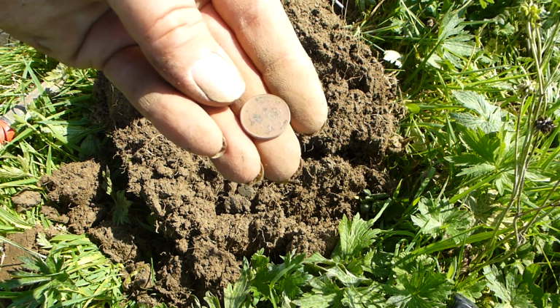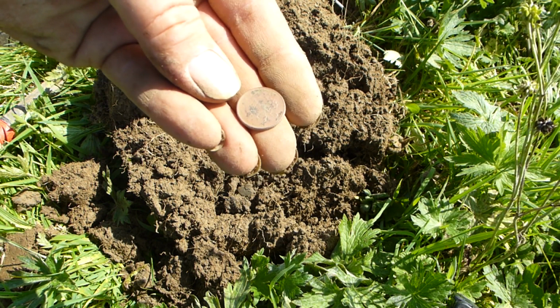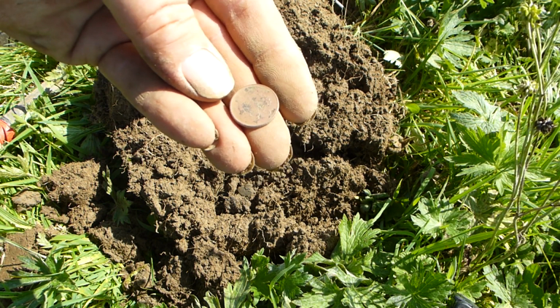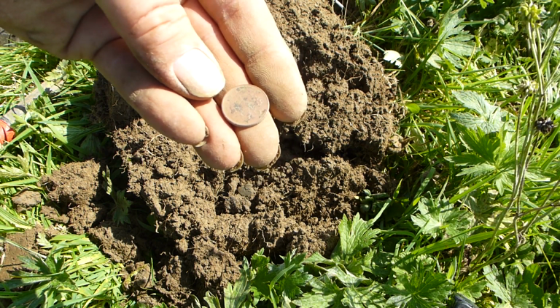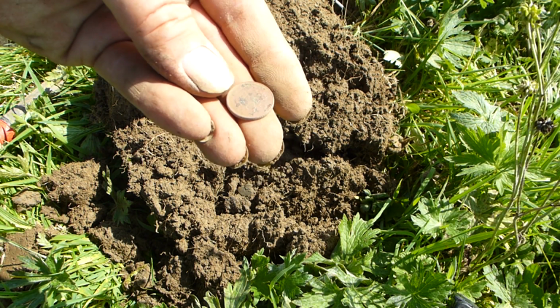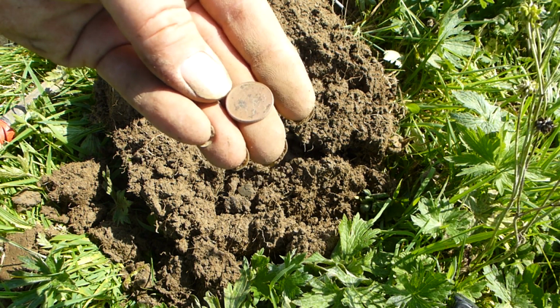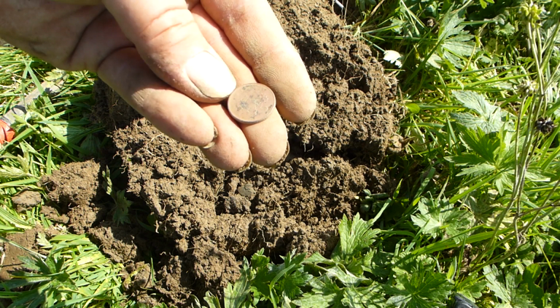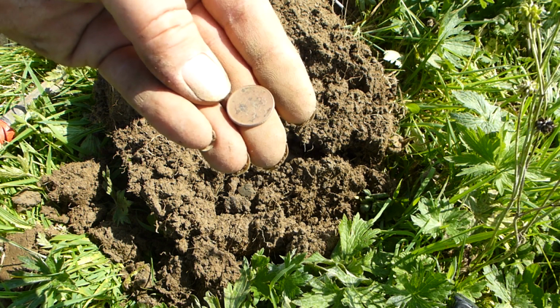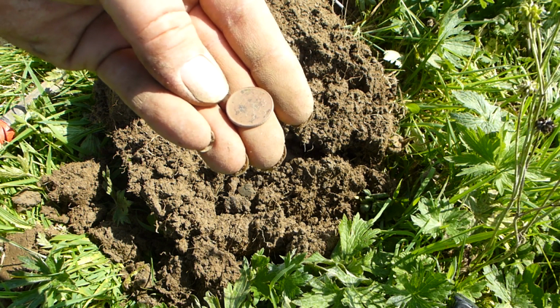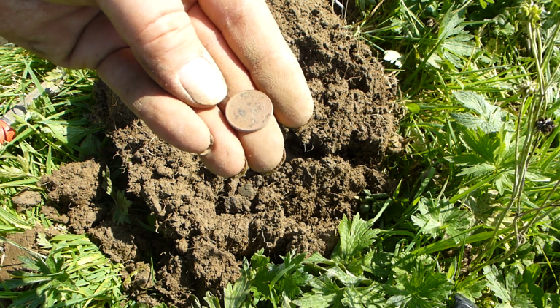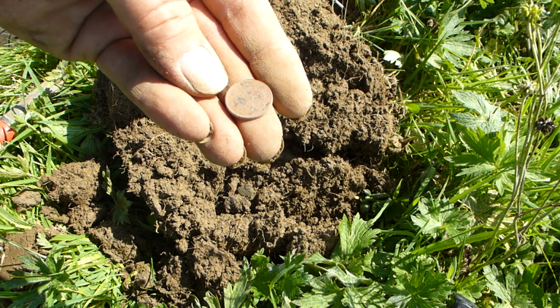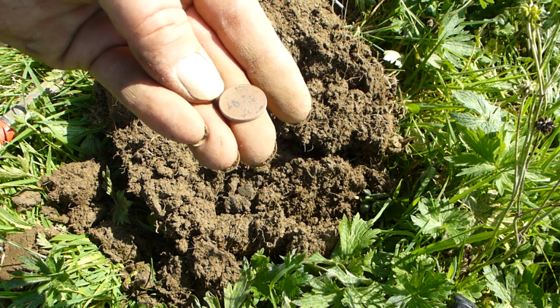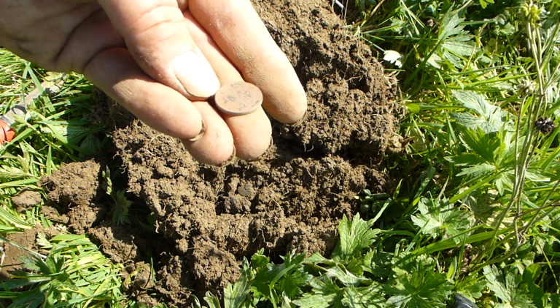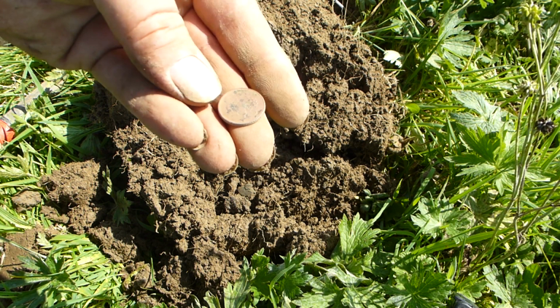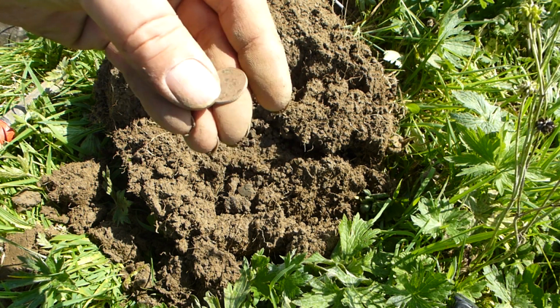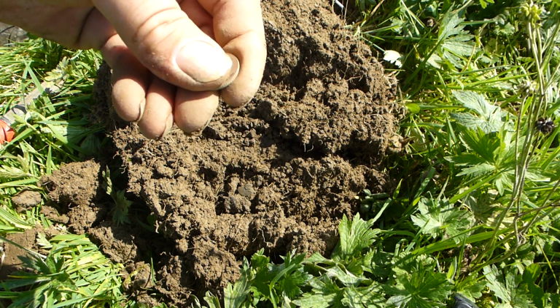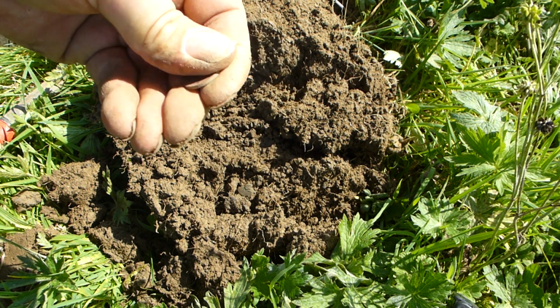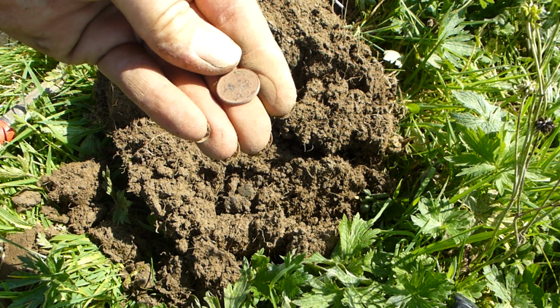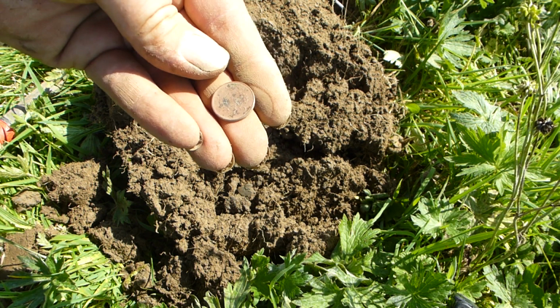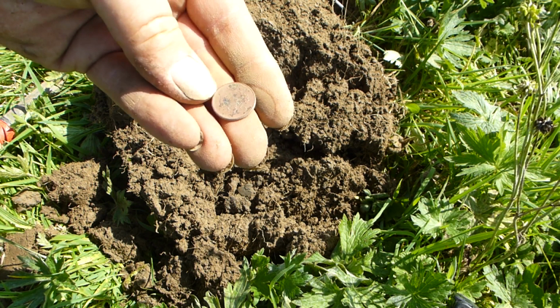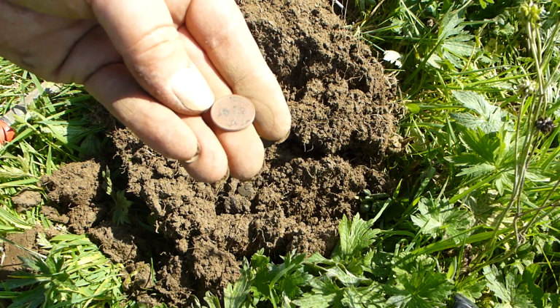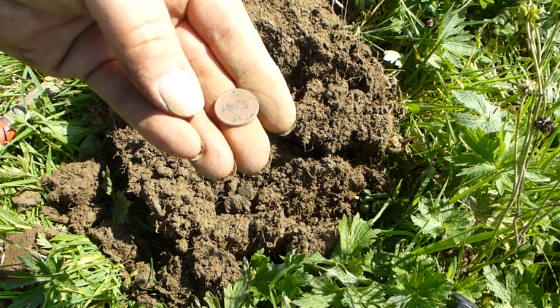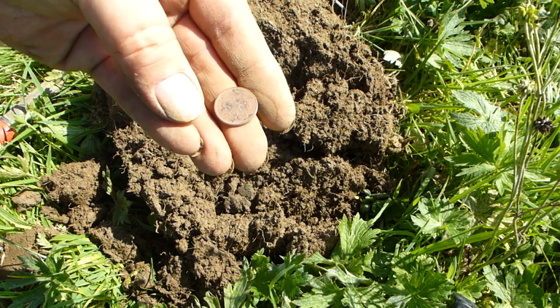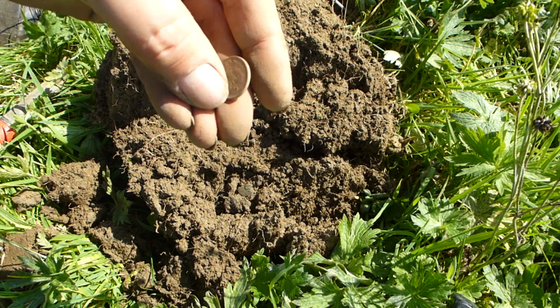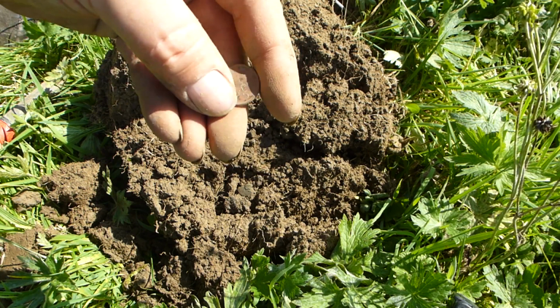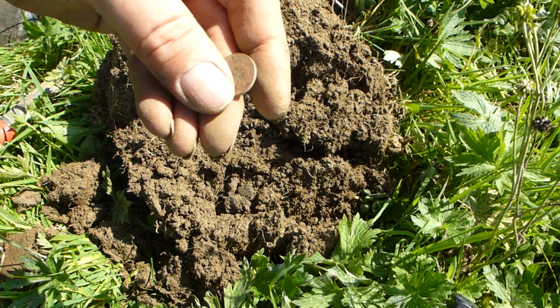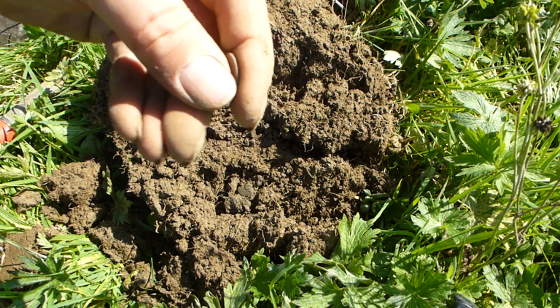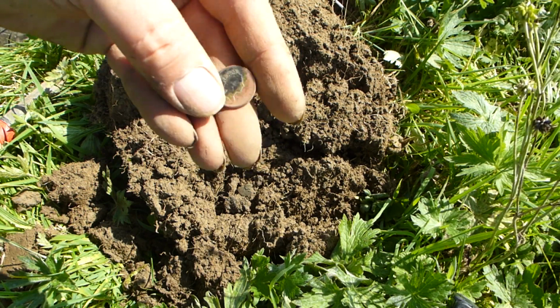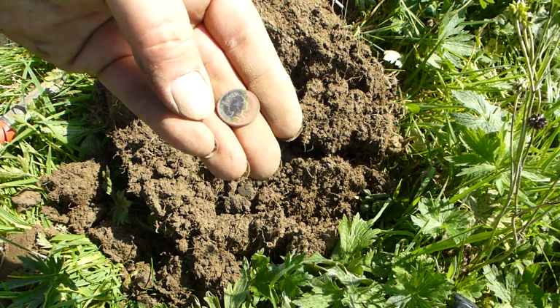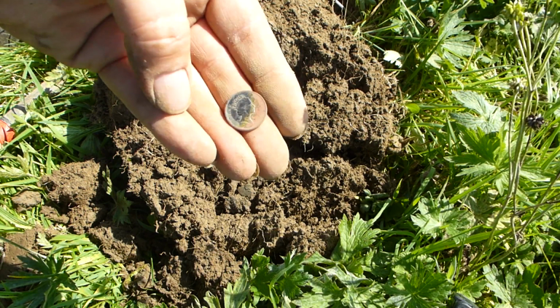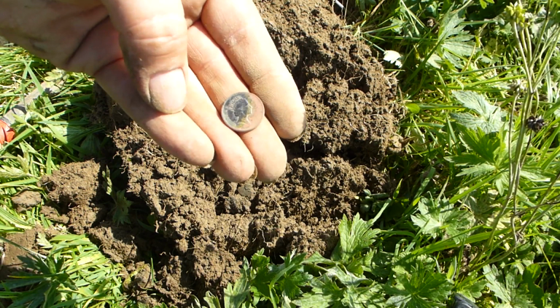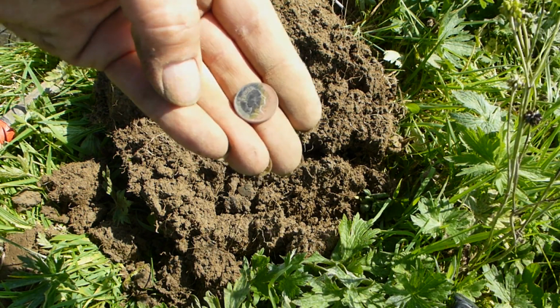Because if you went into the bank with a pot of these coins they might frown at you. So you stick it in those machines and it will give you the cash. Right, on to the next.